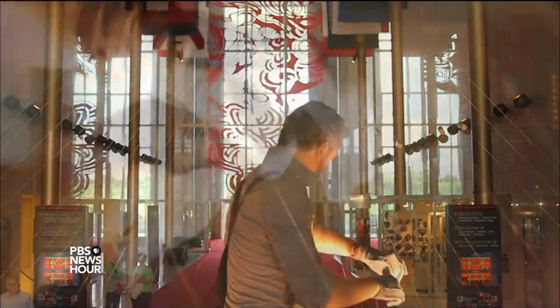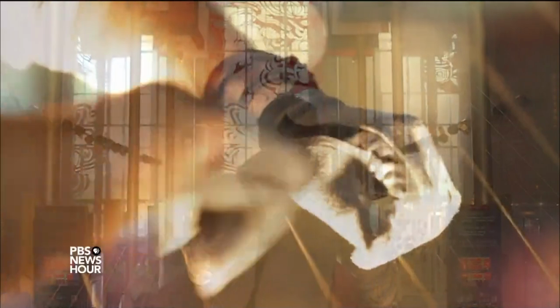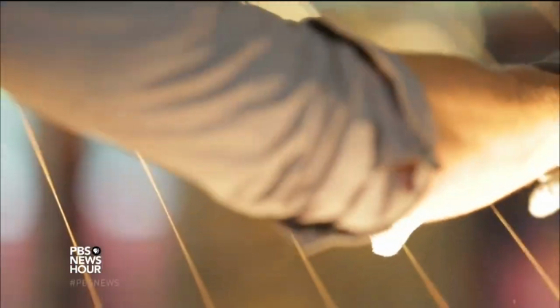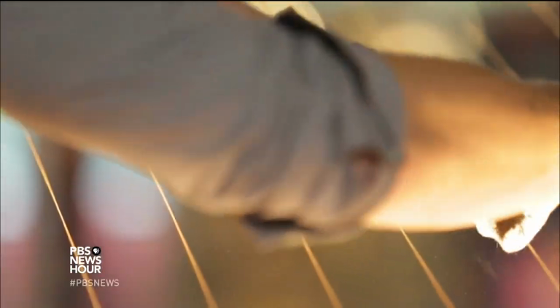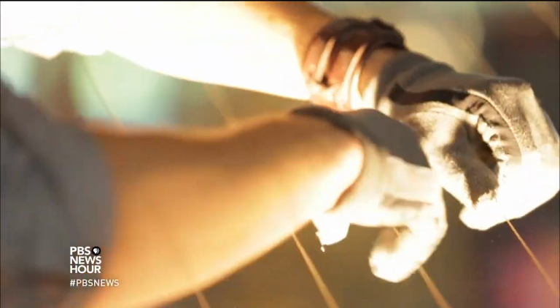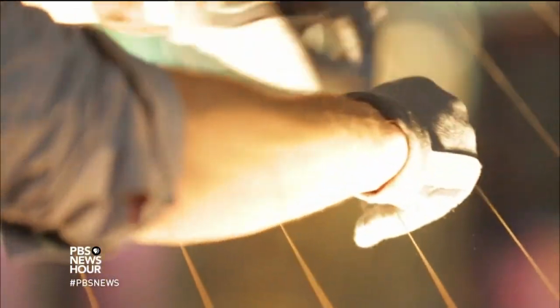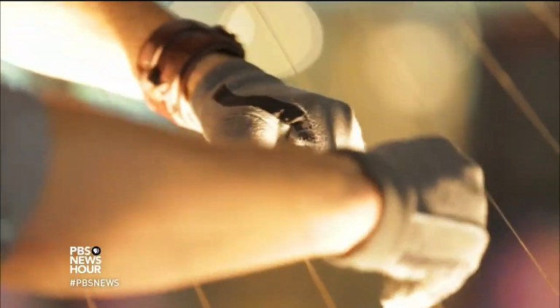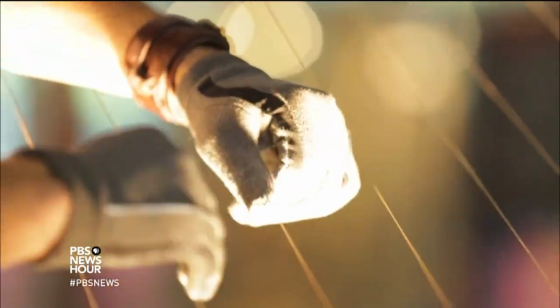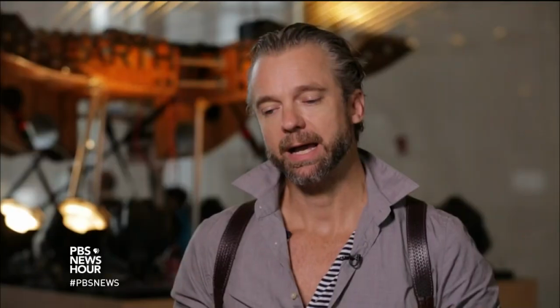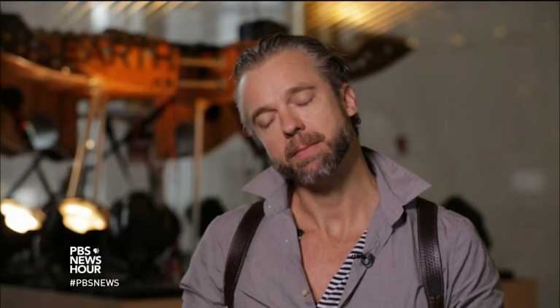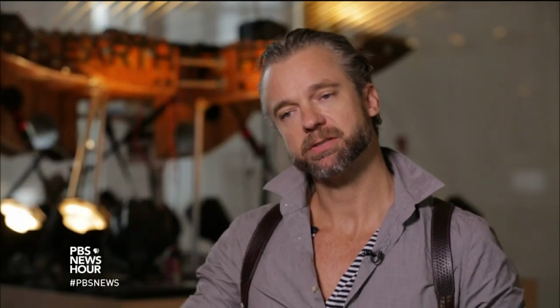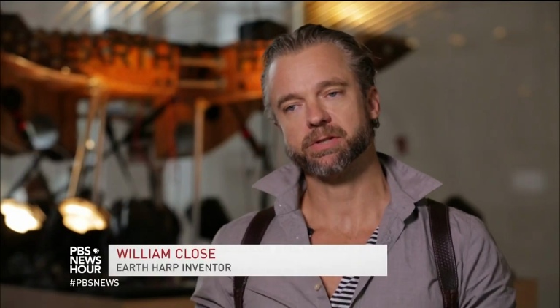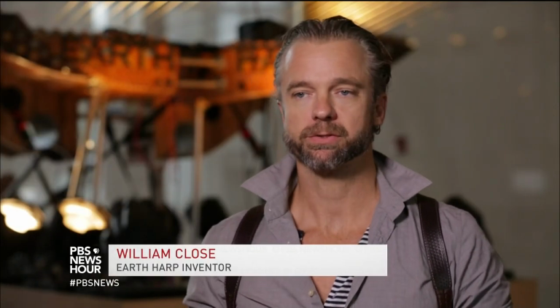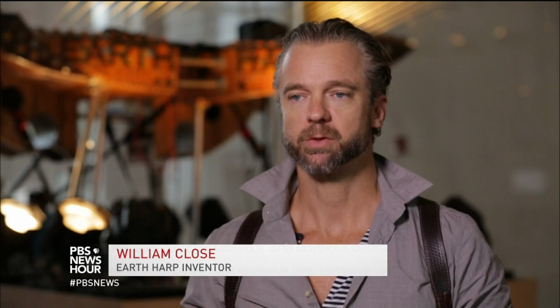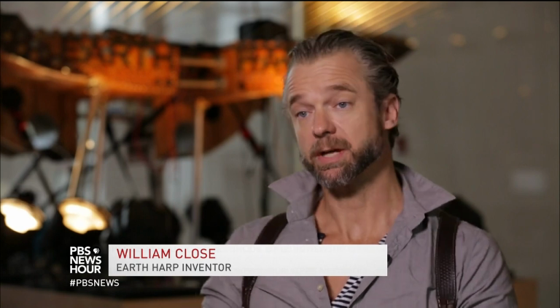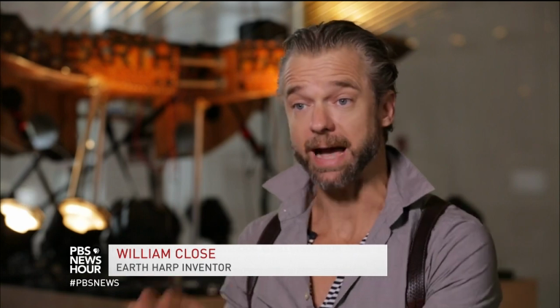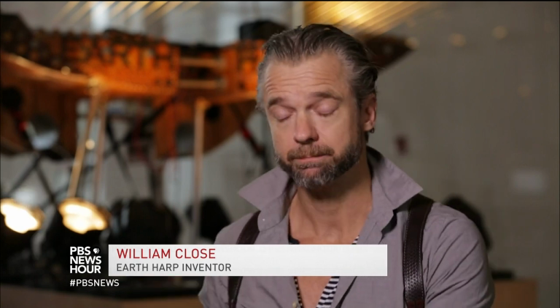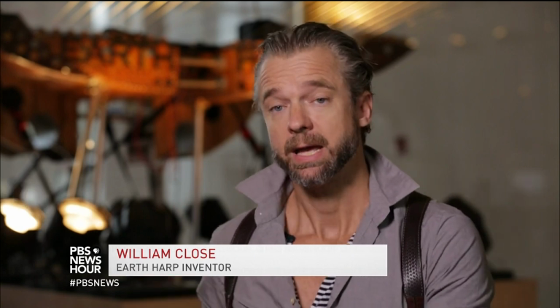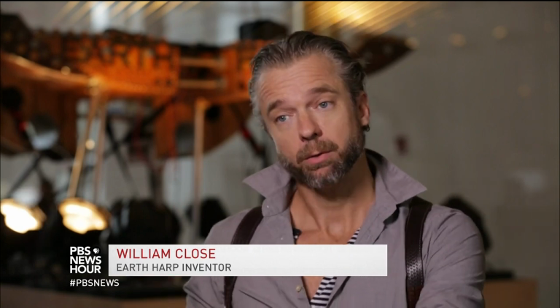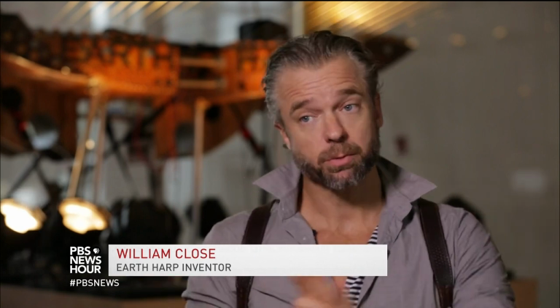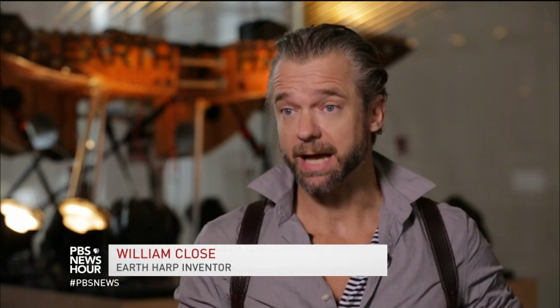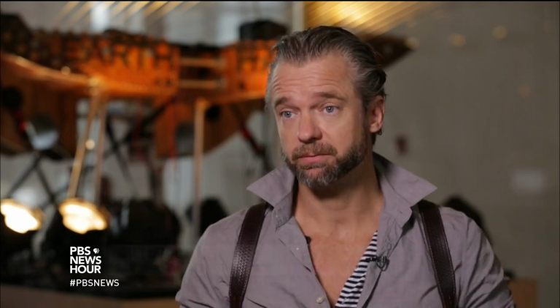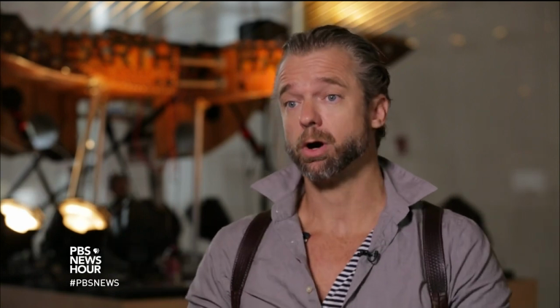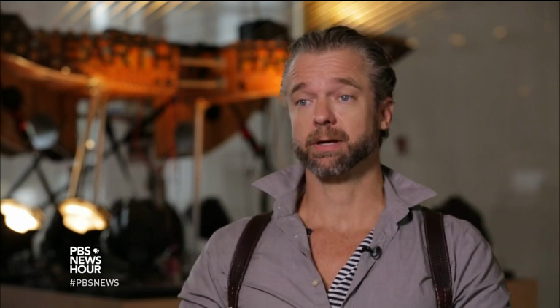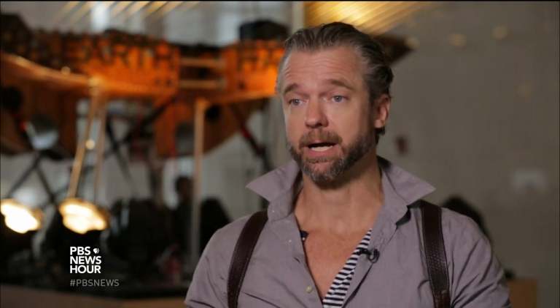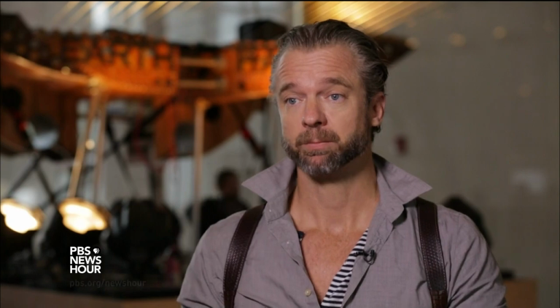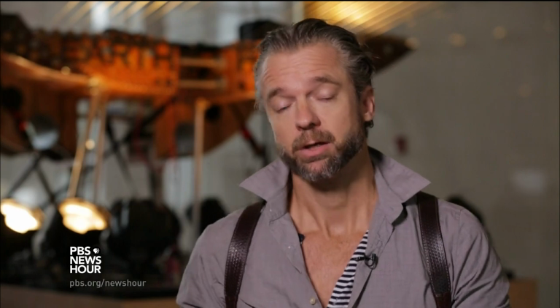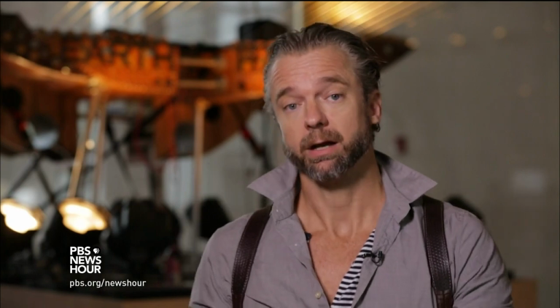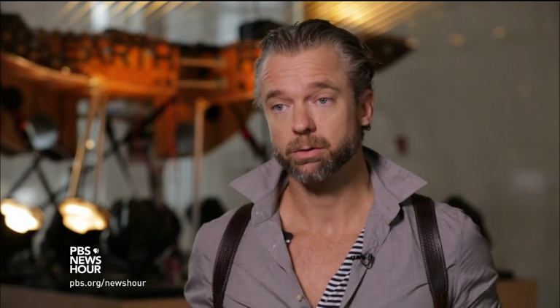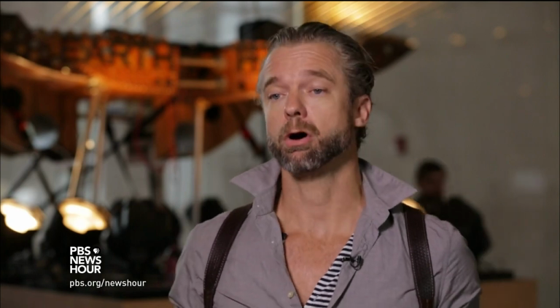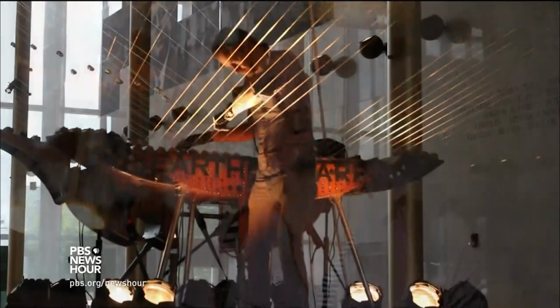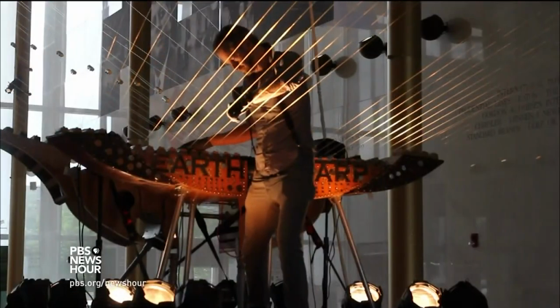The earth harp I invented right around the turn of the millennium. I actually mounted a series of chambers to one side of a valley, and I ran strings a thousand feet across to the other side, creating a literal harp out of the earth.